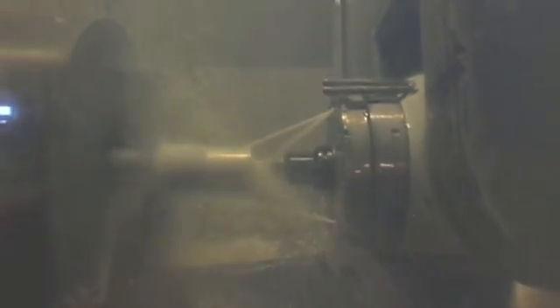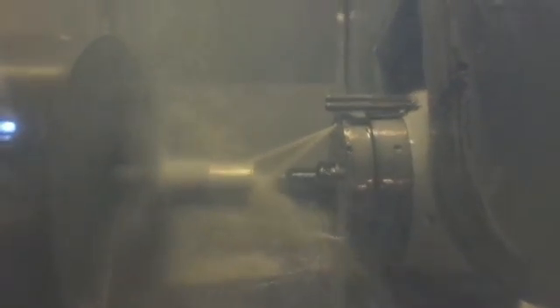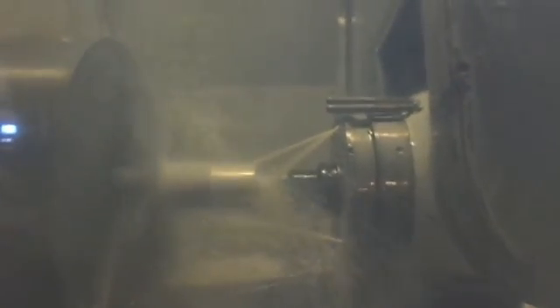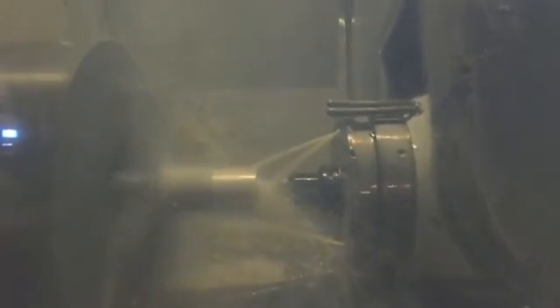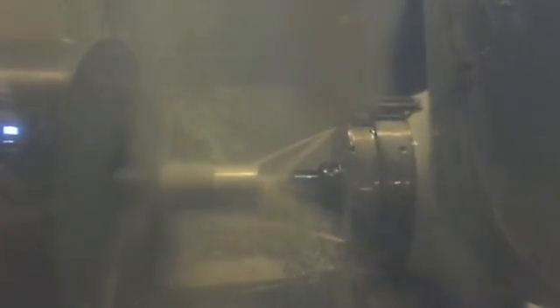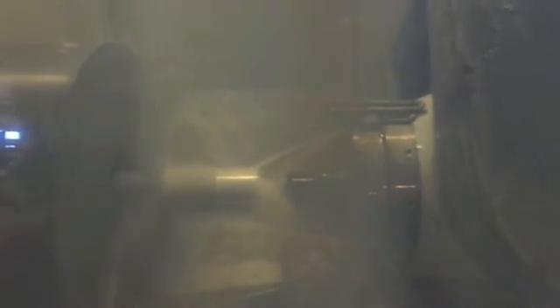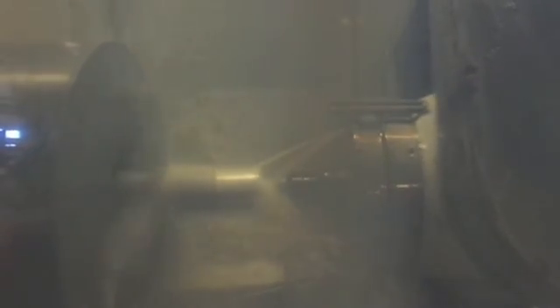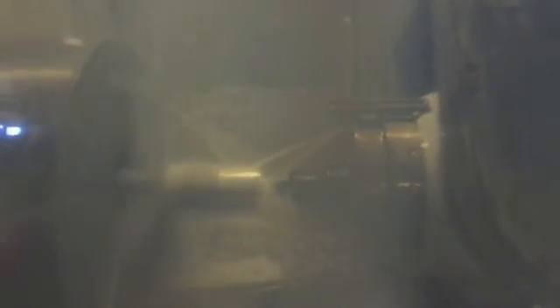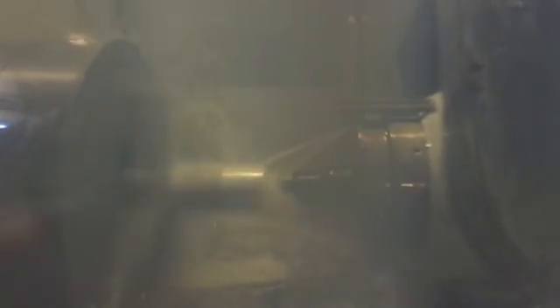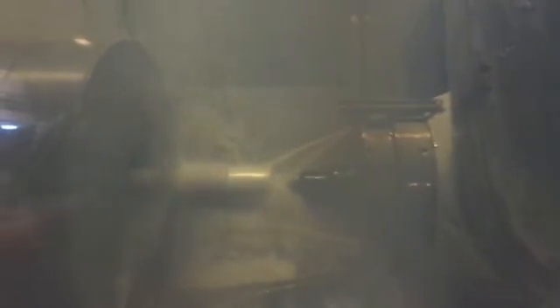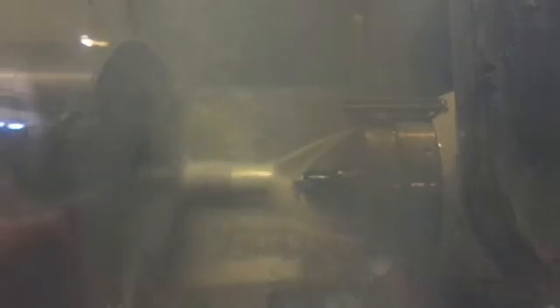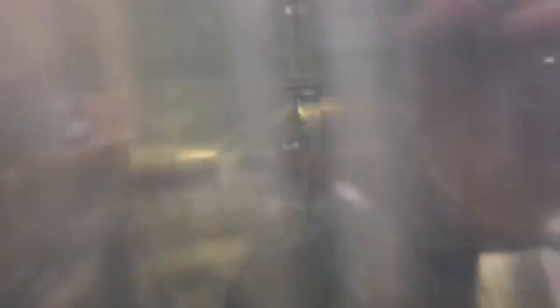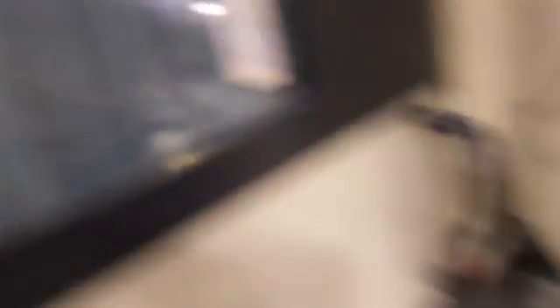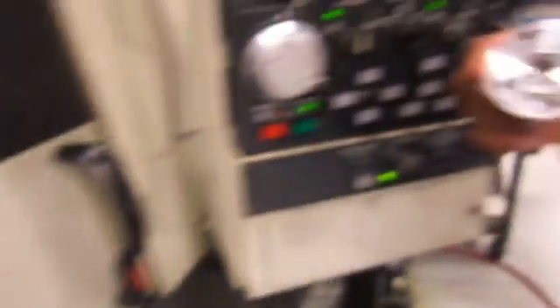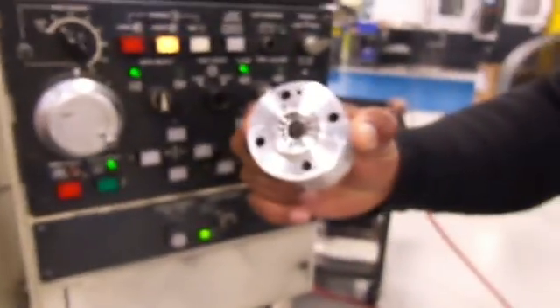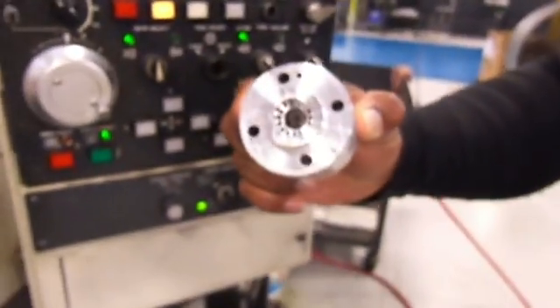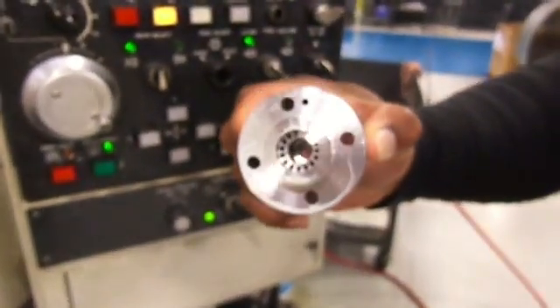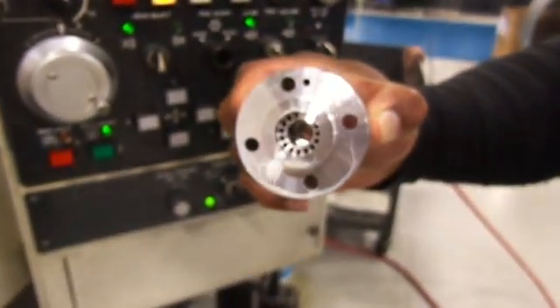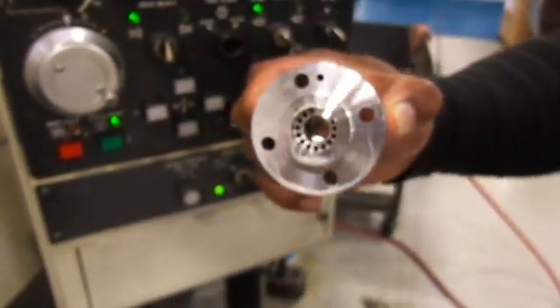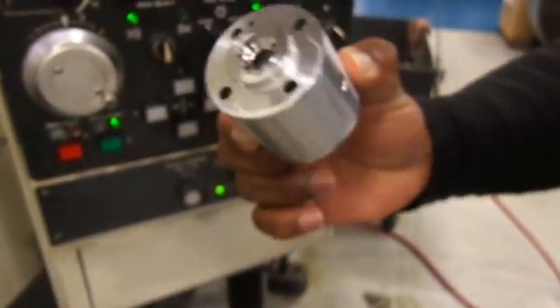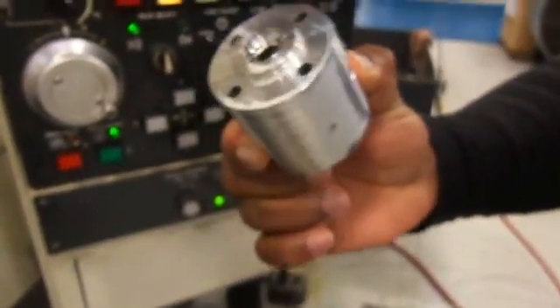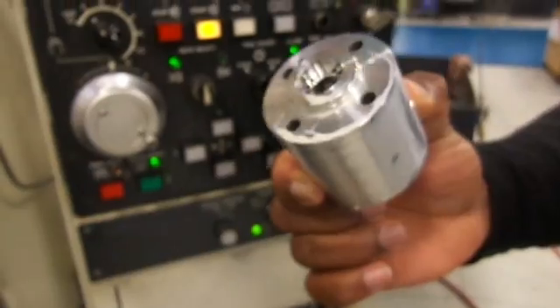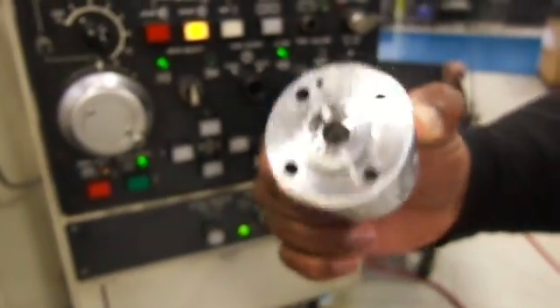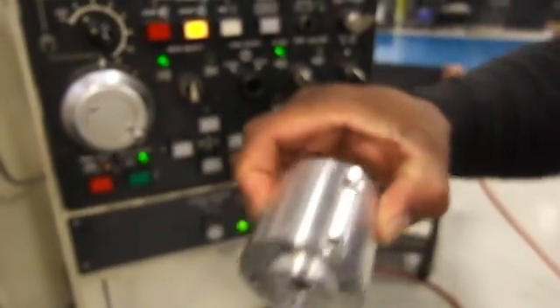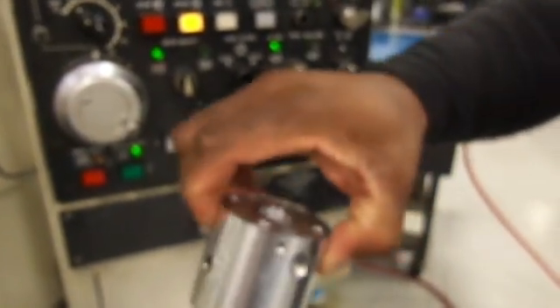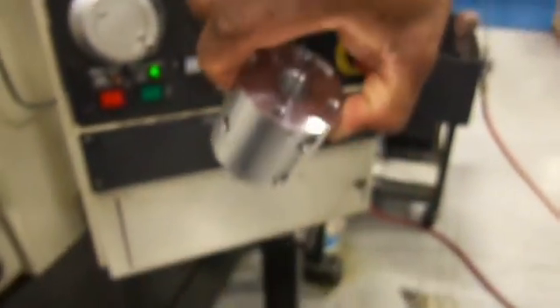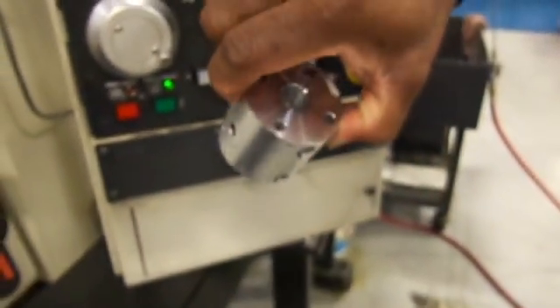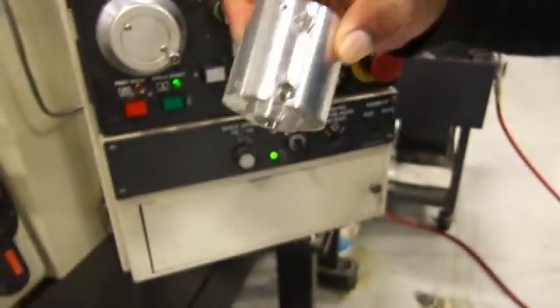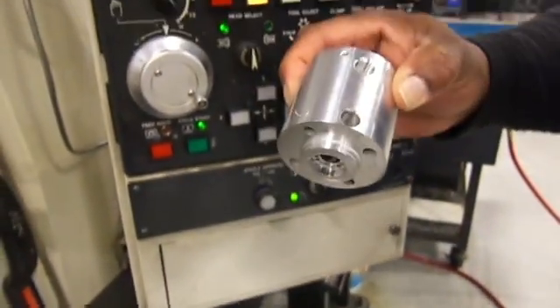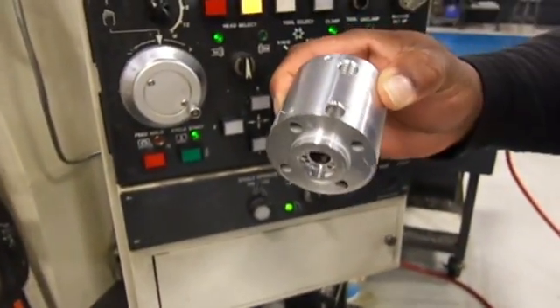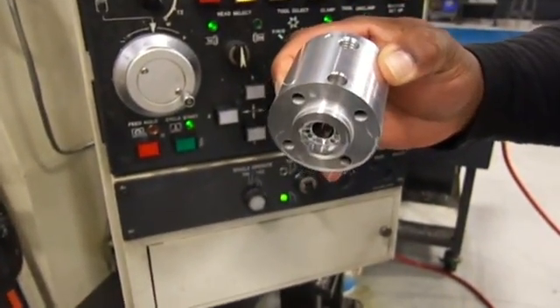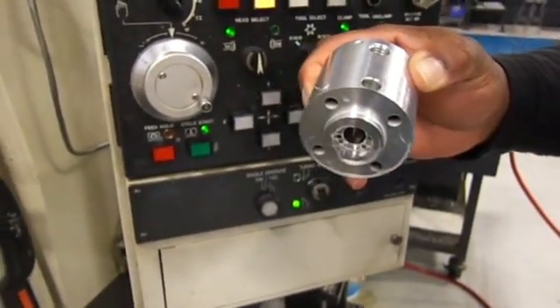We make pretty precise parts — this is what this machine is making now. Yeah, definitely, it's a nice piece, very cool.